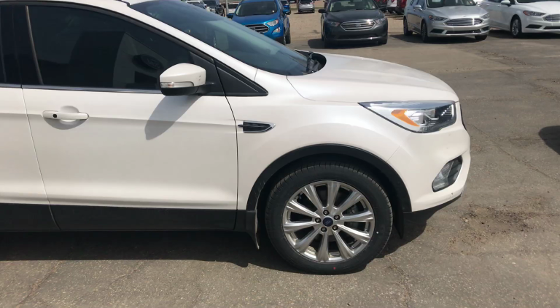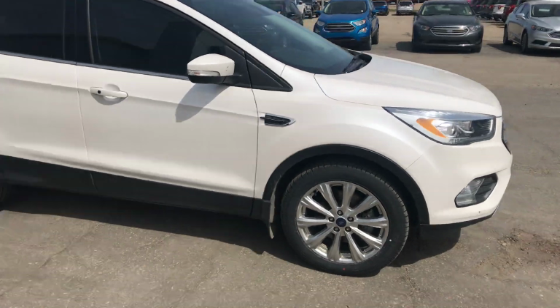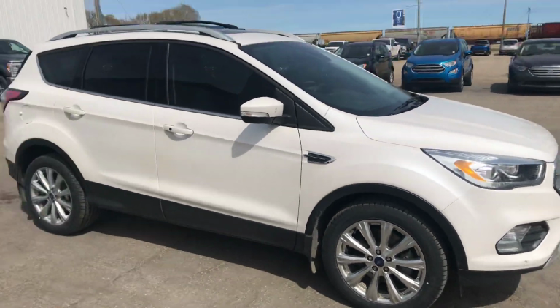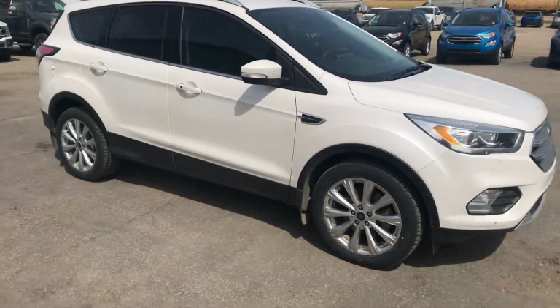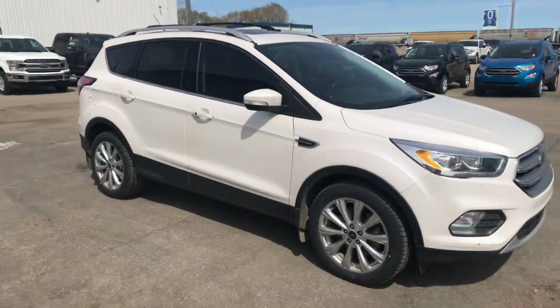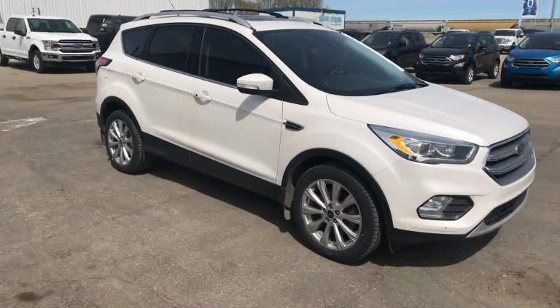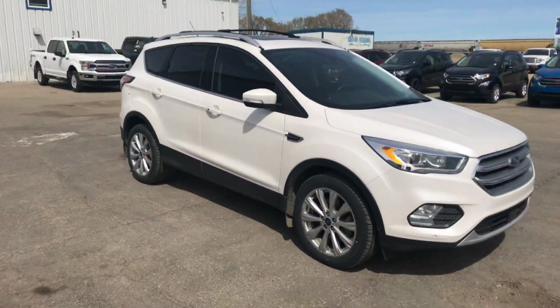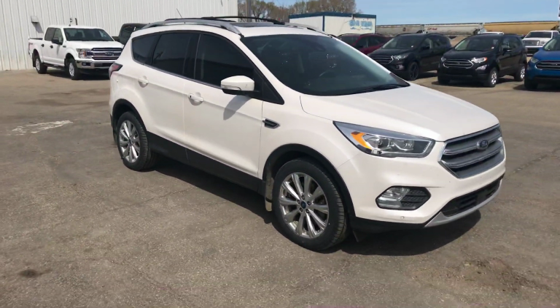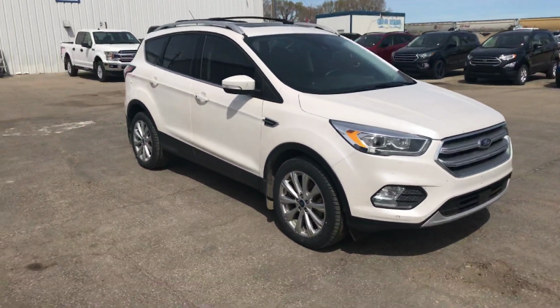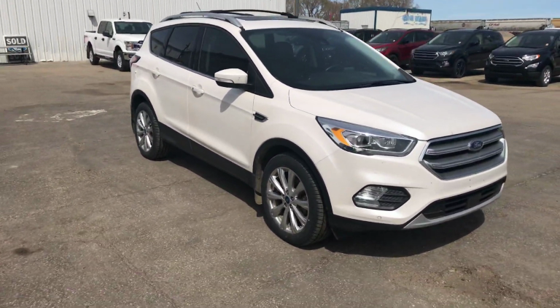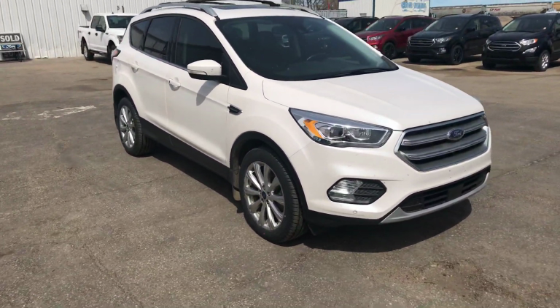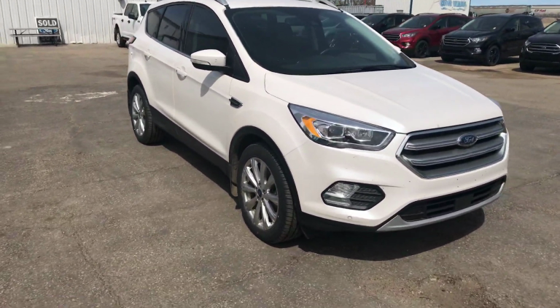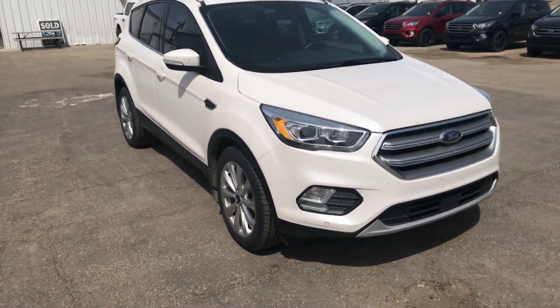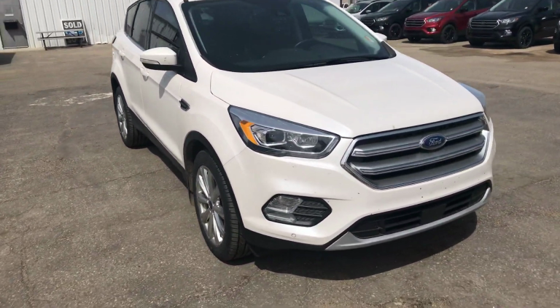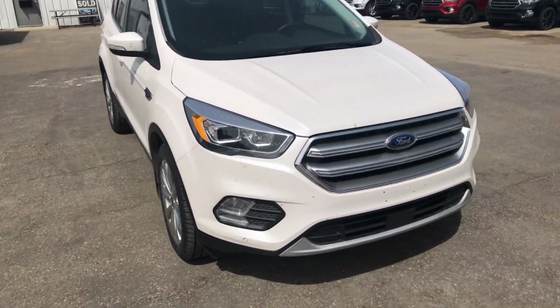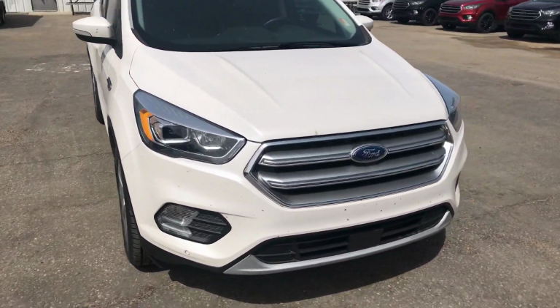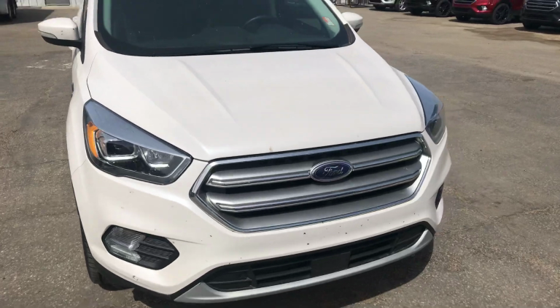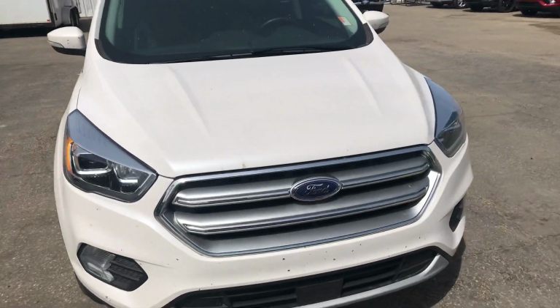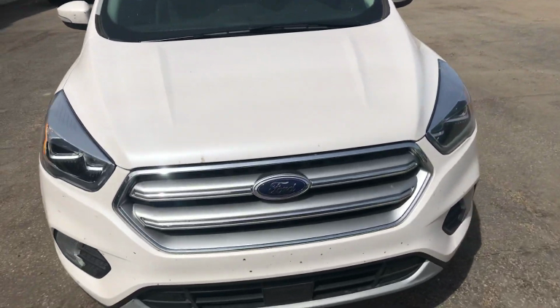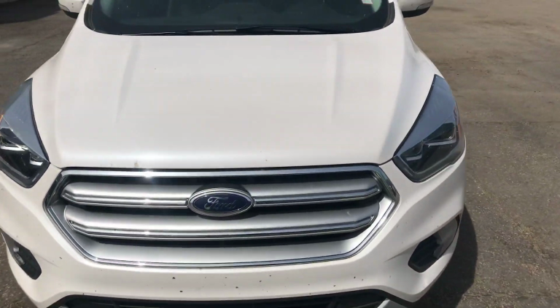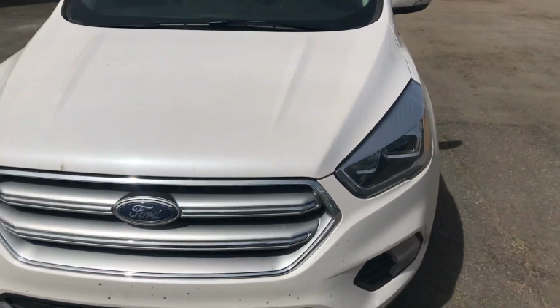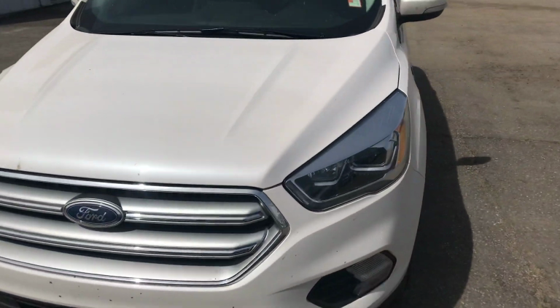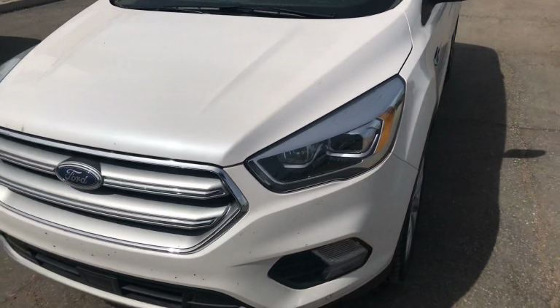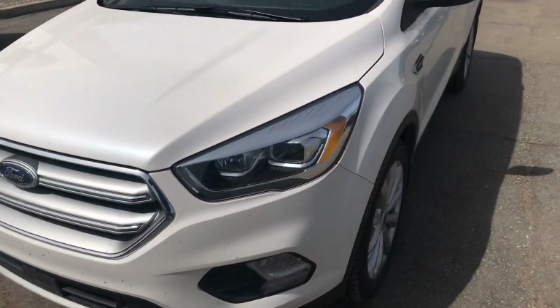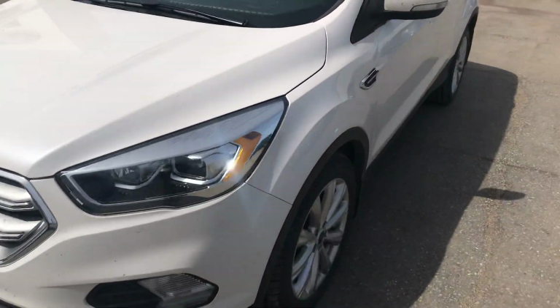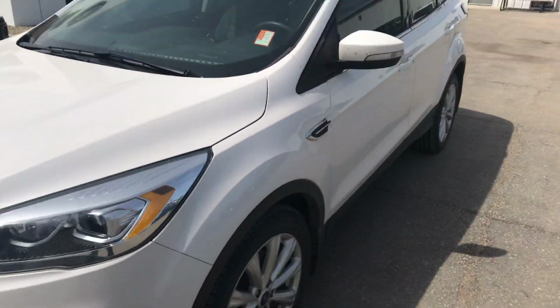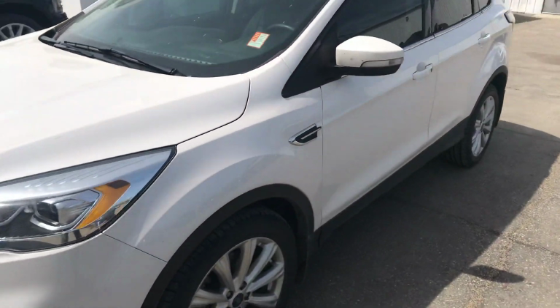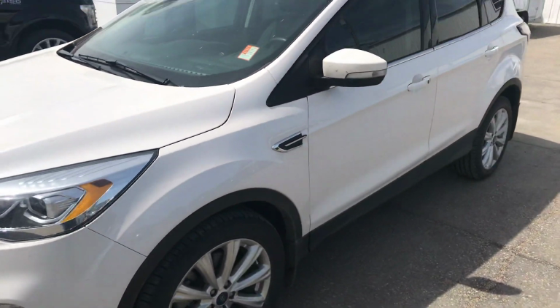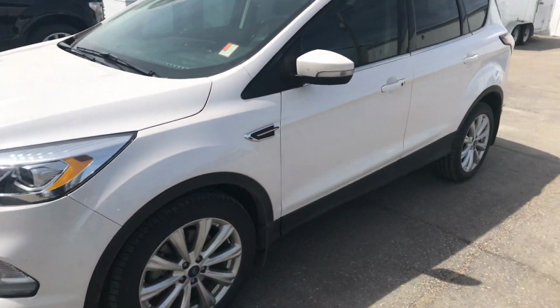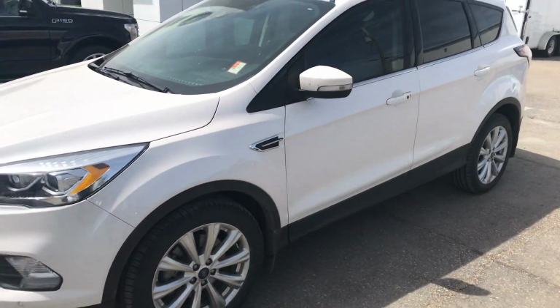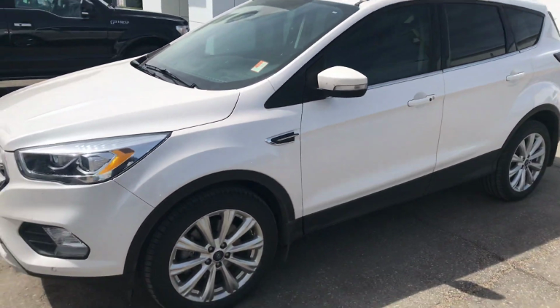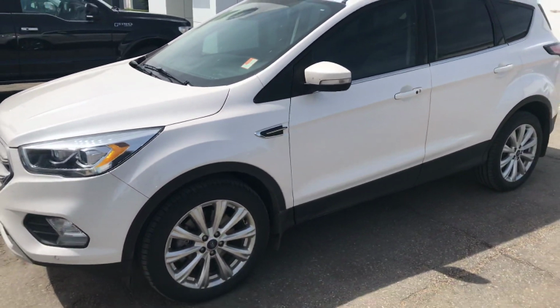Hi Shamul, it's Neil Collins here. I got a video for you from Country Ford in Wilkie. We are a little bit out of town, but you know what — you drive a little, you save a lot with Country Ford in Wilkie.